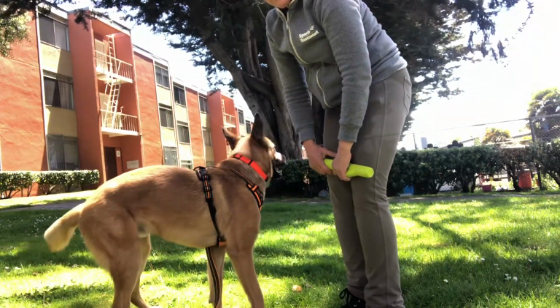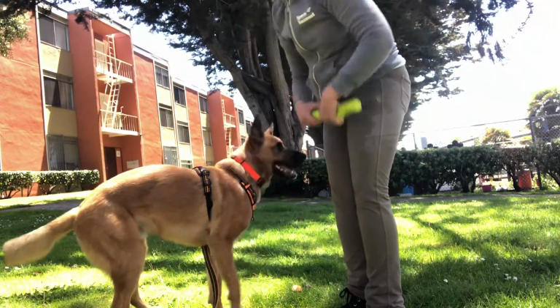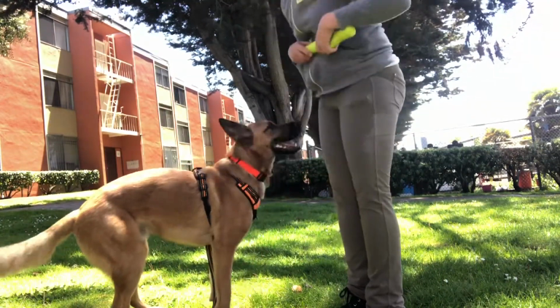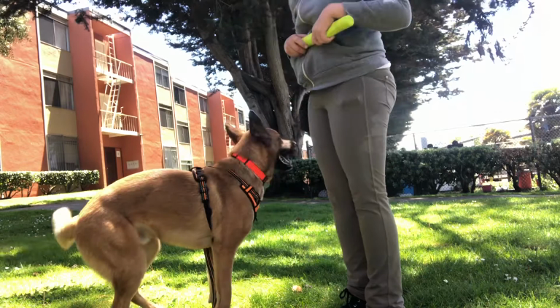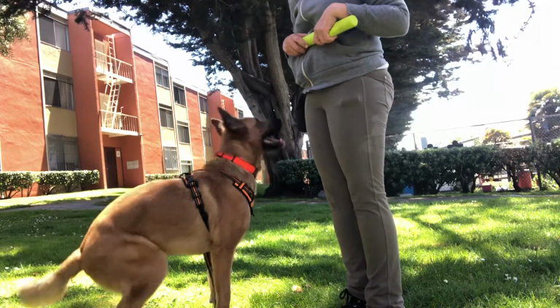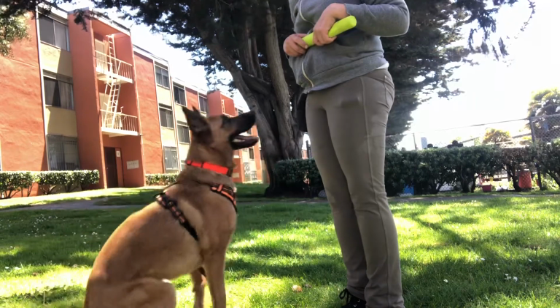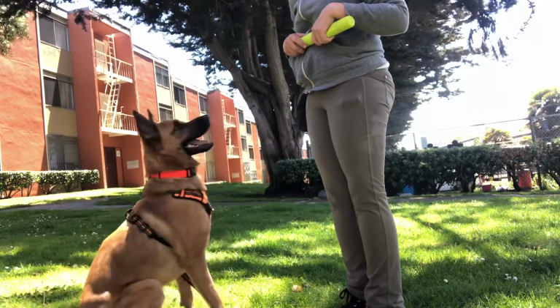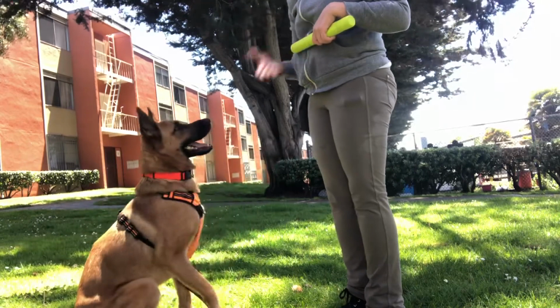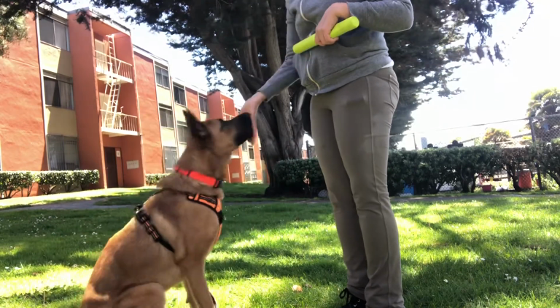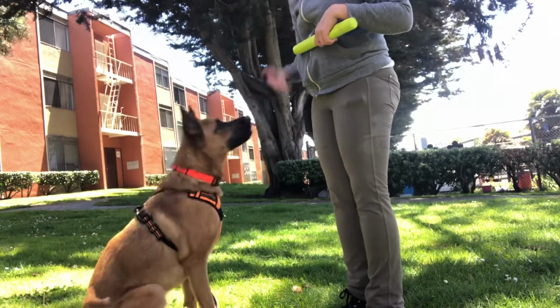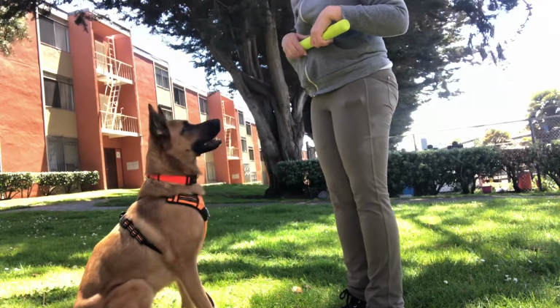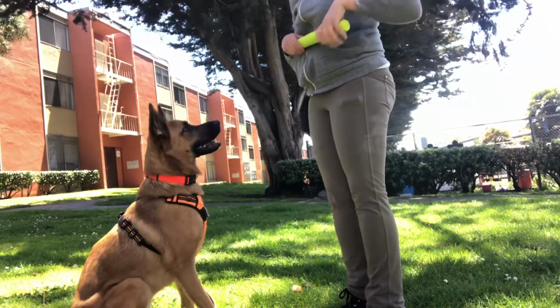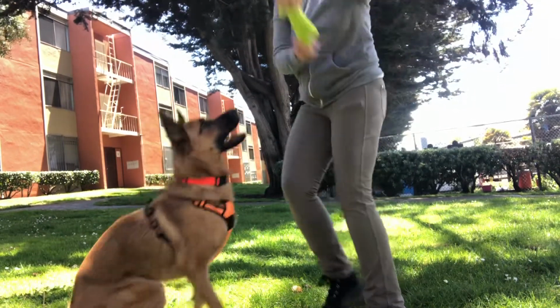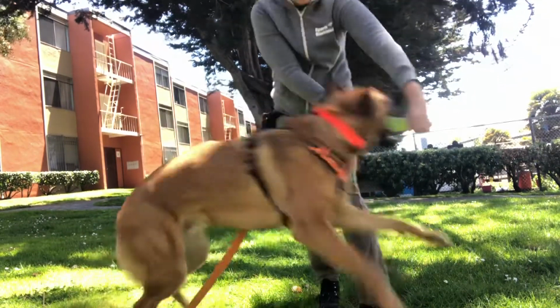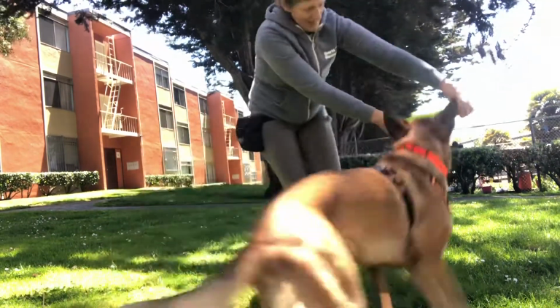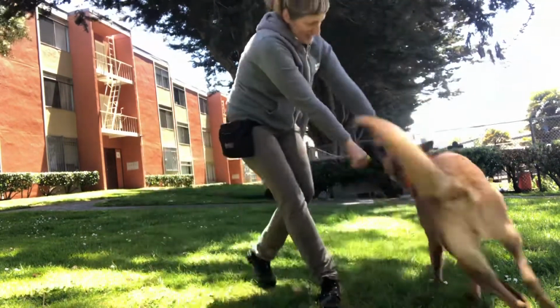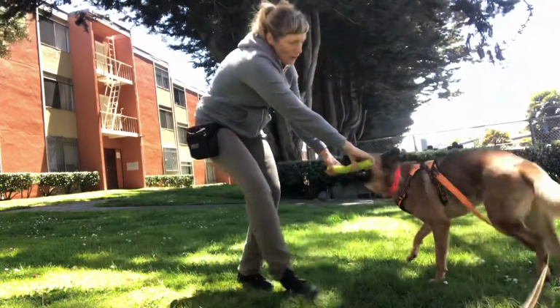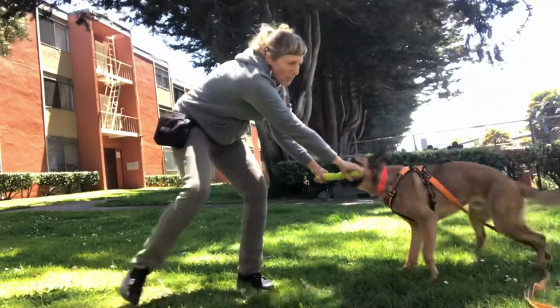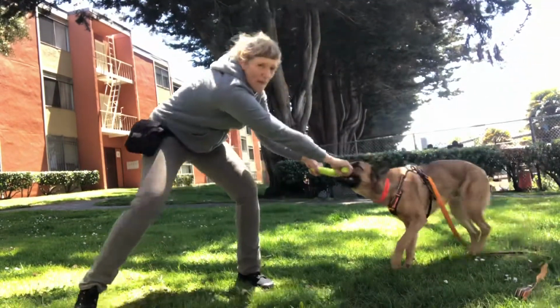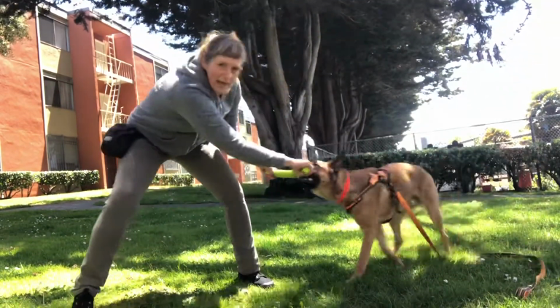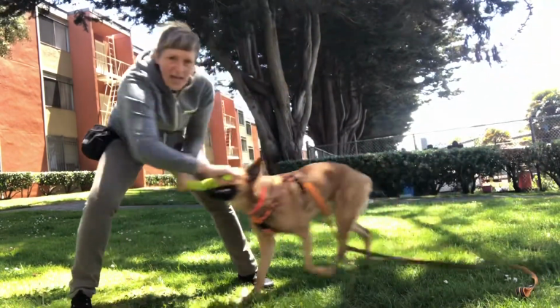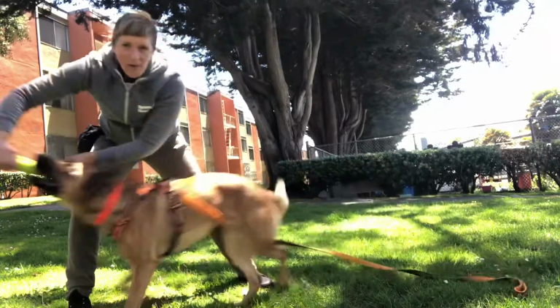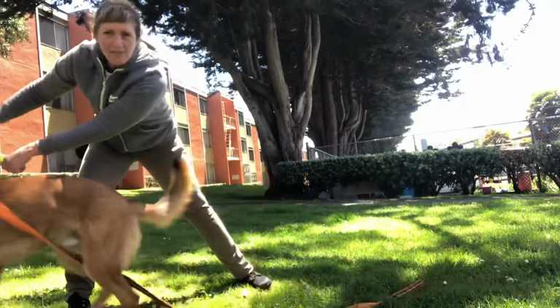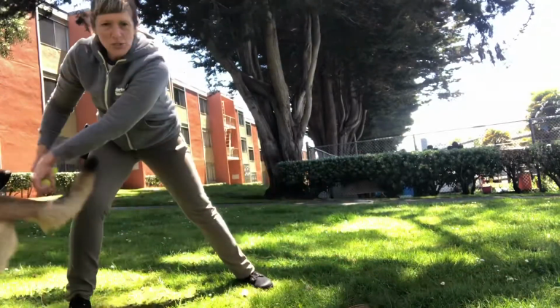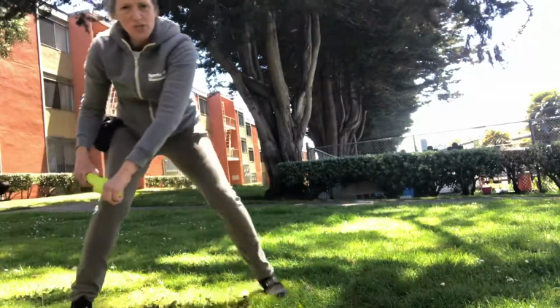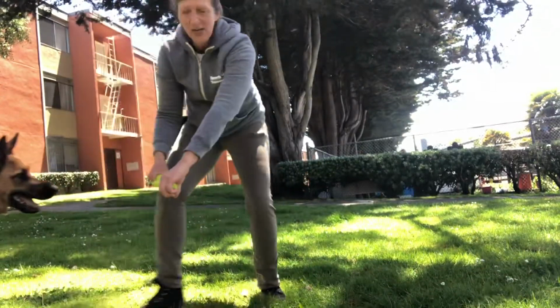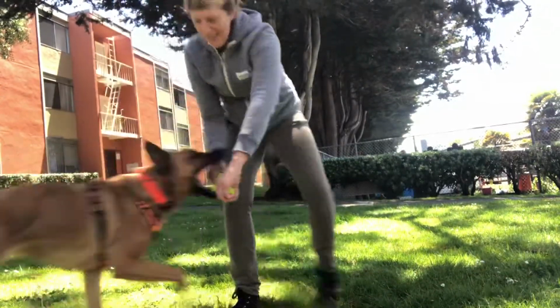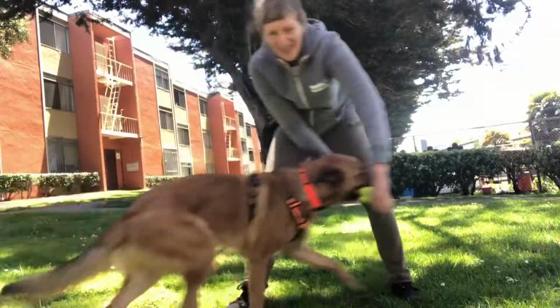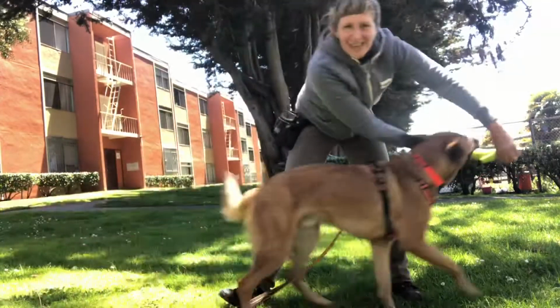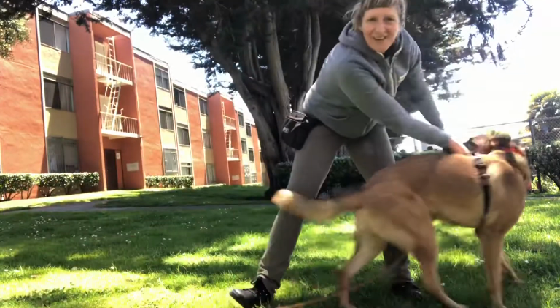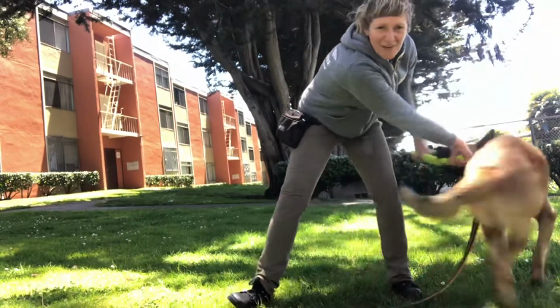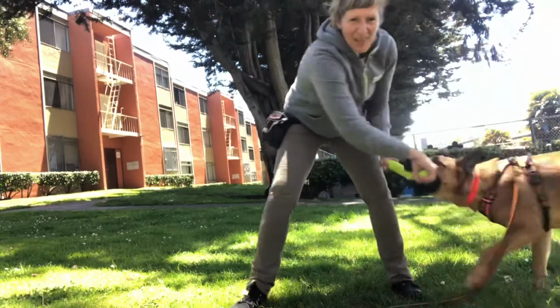Sit! Touch! Yes! Take it! Good boy! And now we have some structure to our toy play.